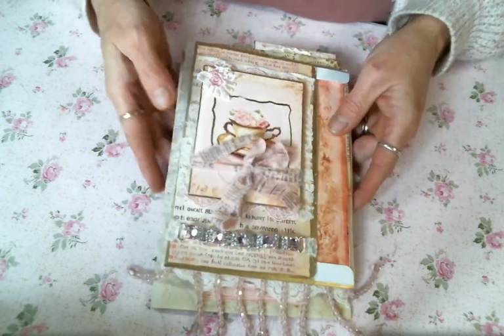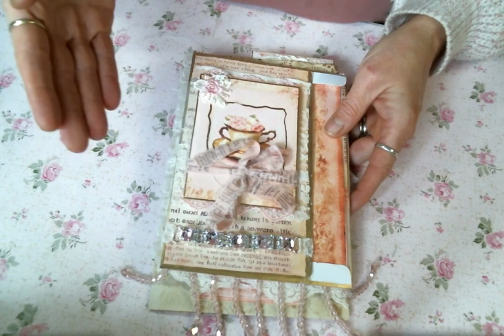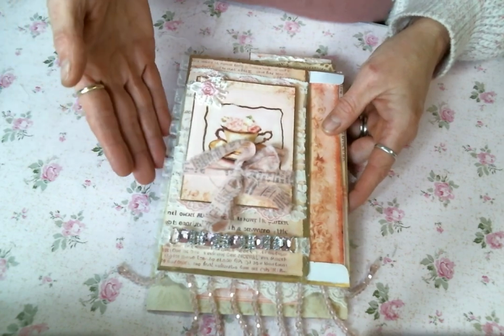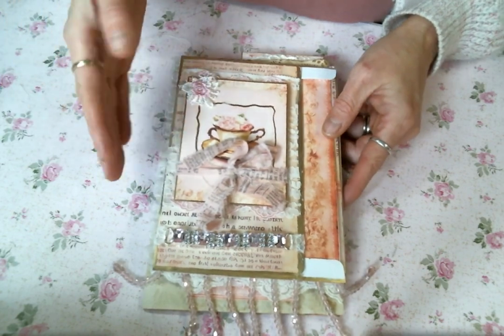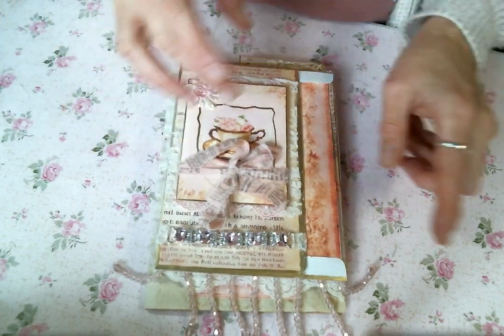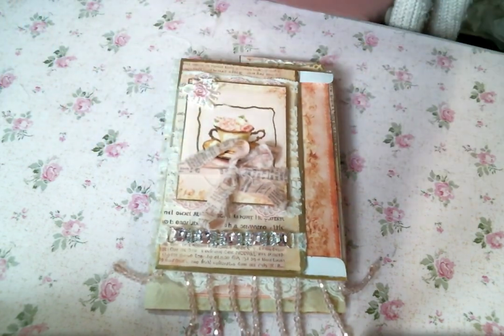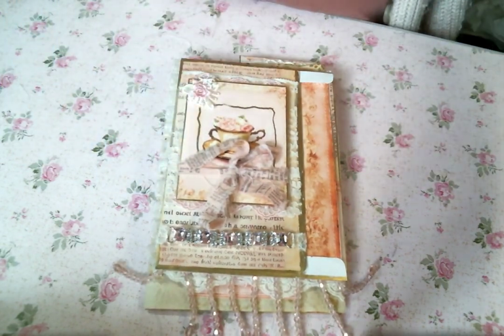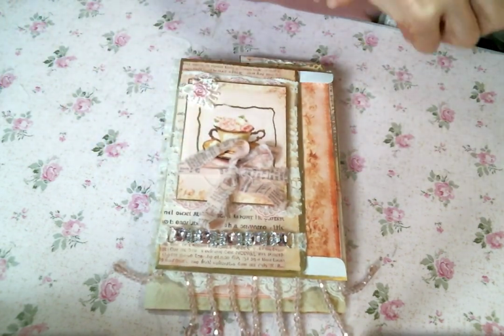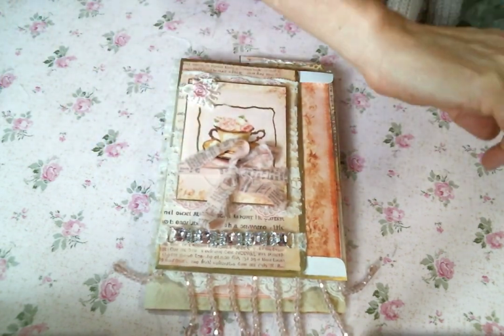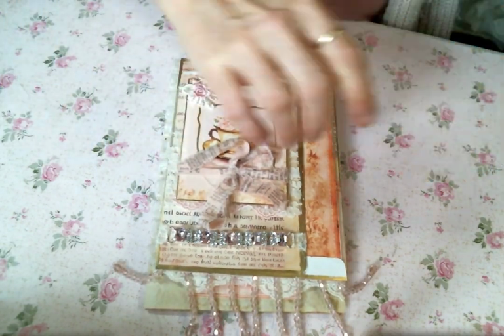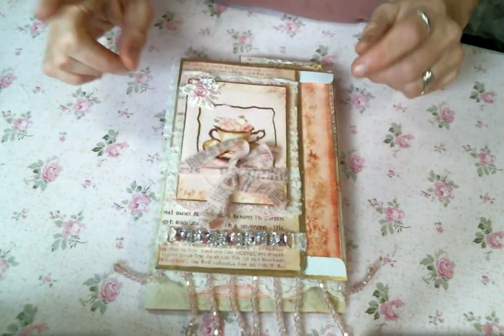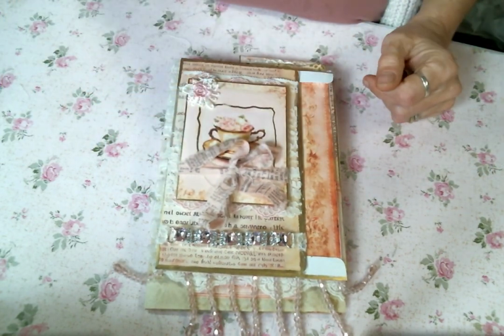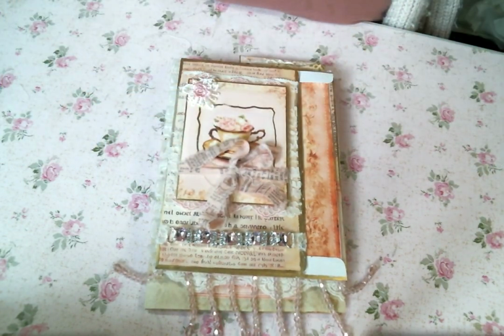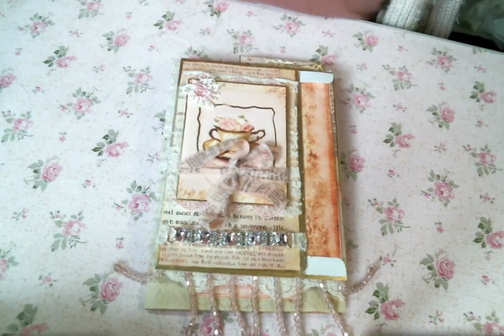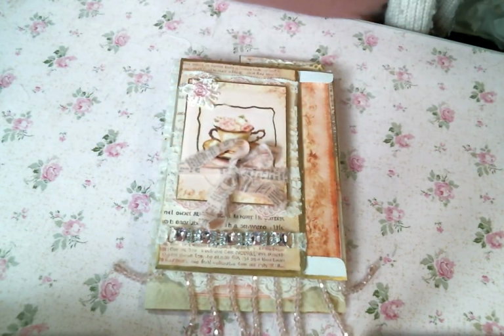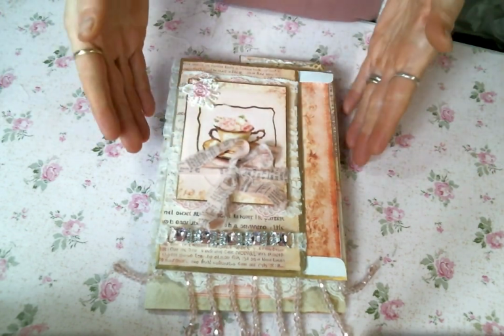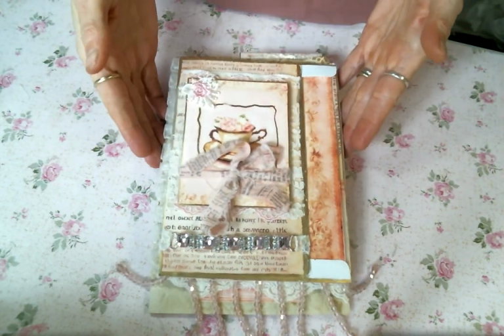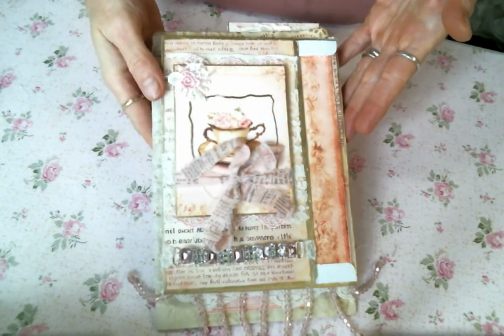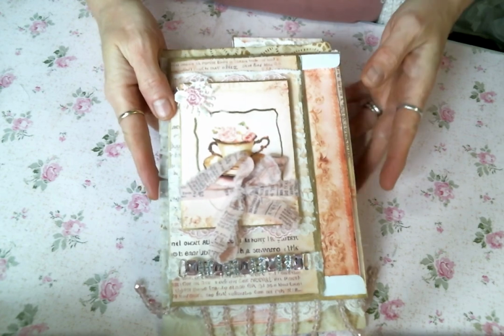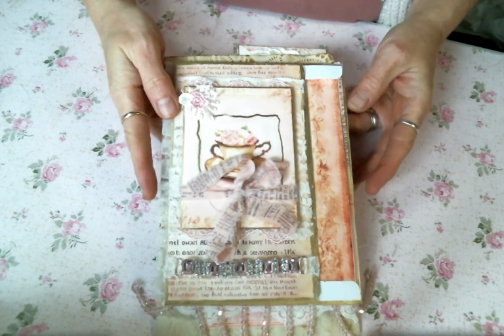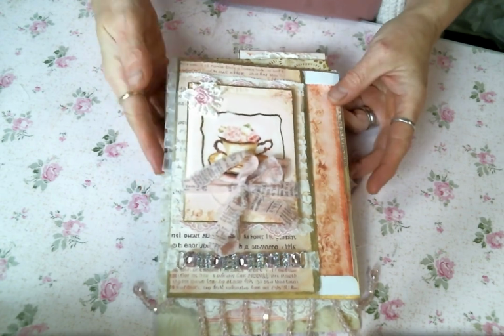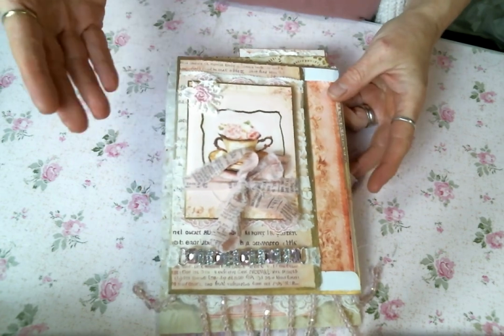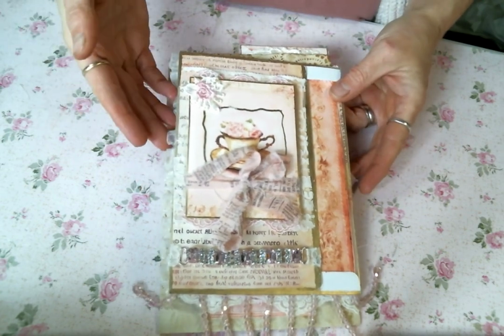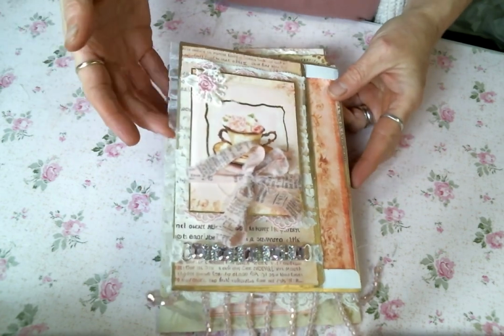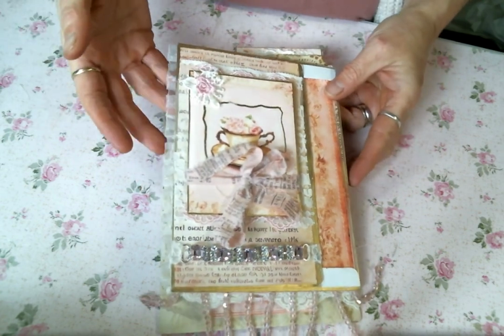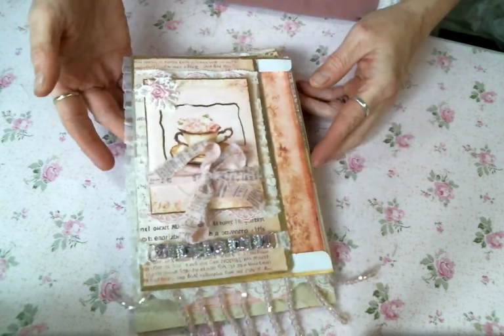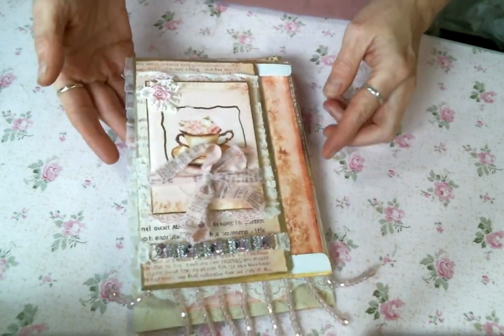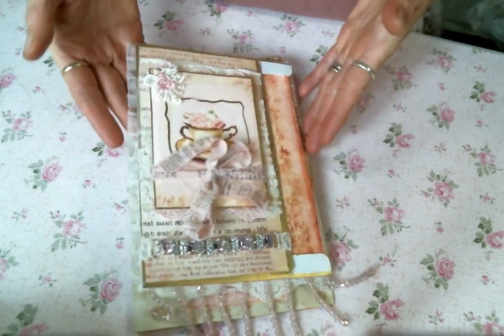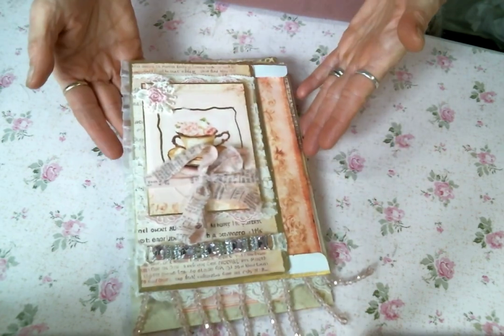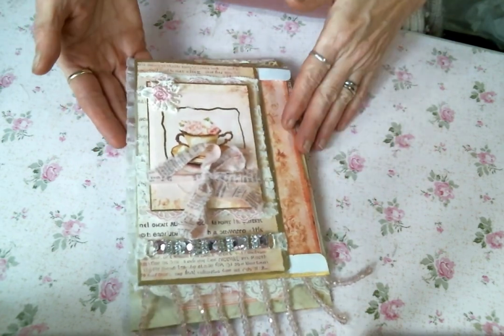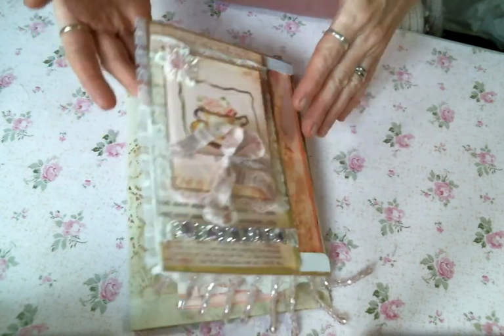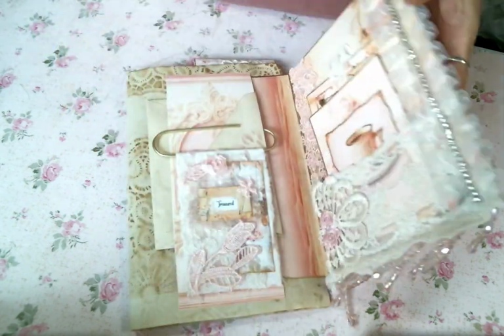So the envelope that I decorated — I'll put a link to that video up in the iCards if you missed it, where I showed you how I decorated it. That's the piece that sits on the top.